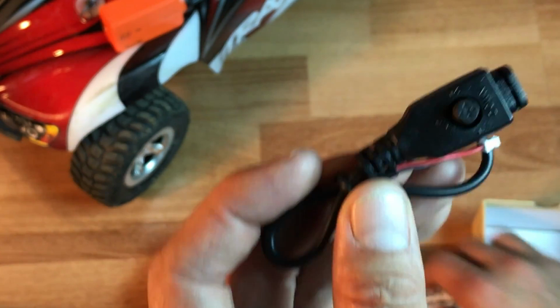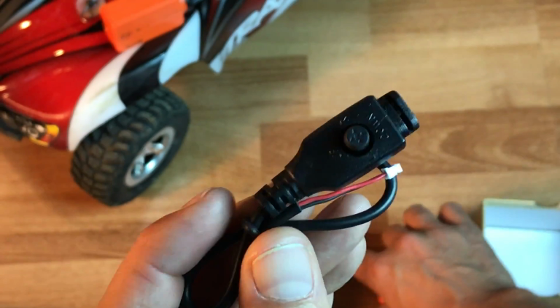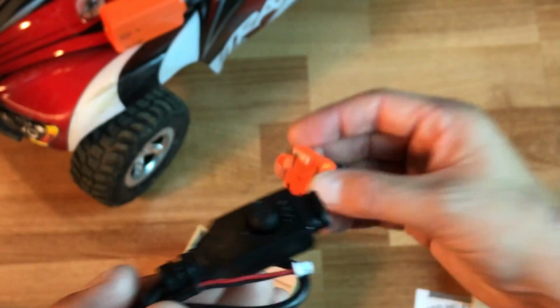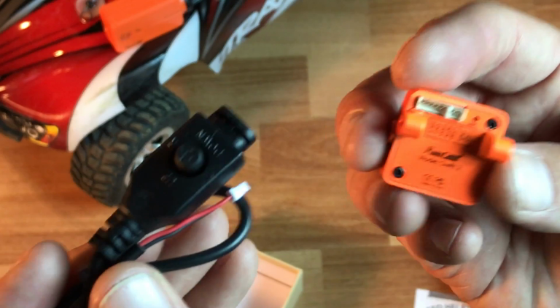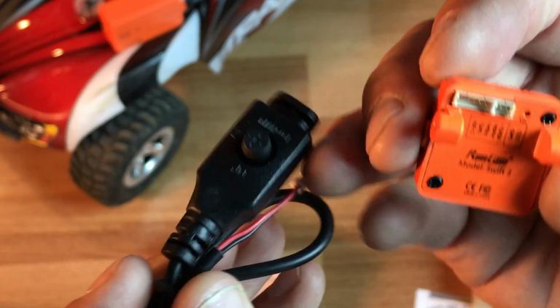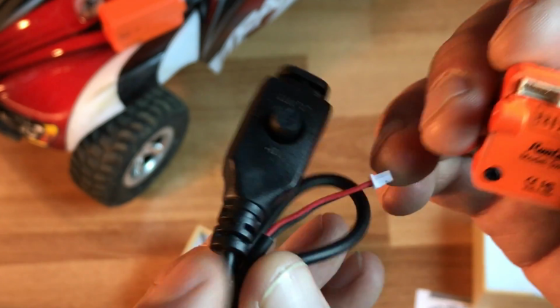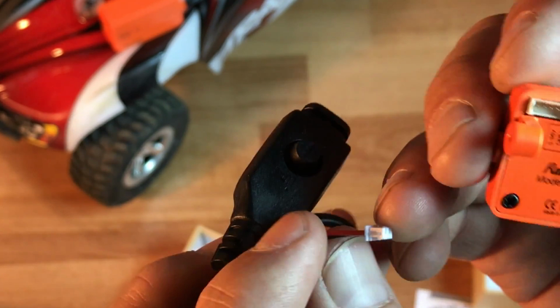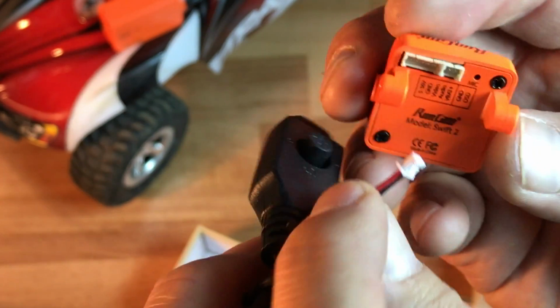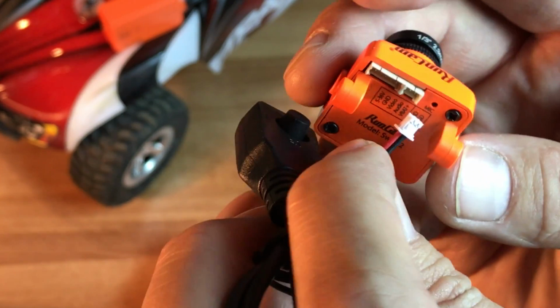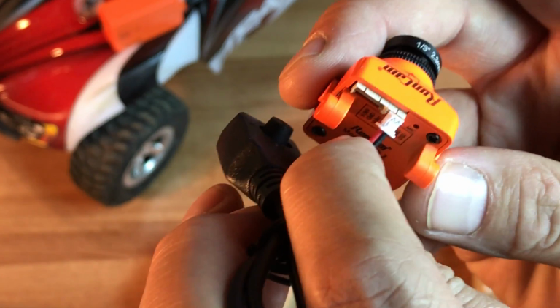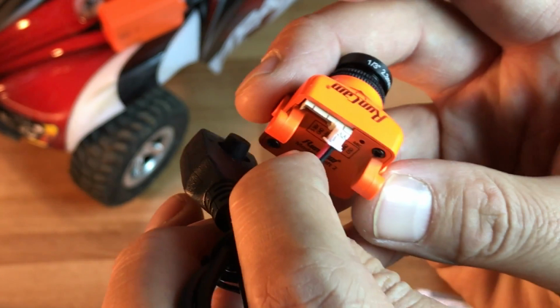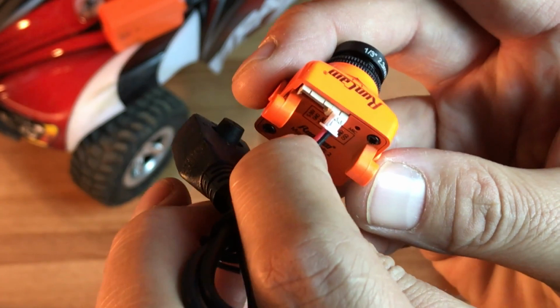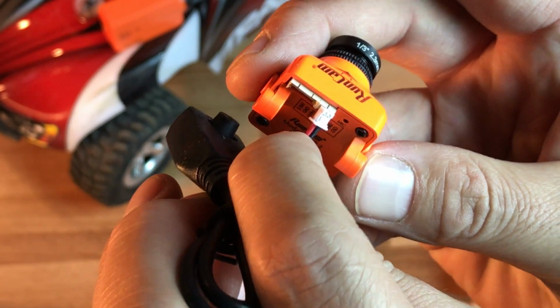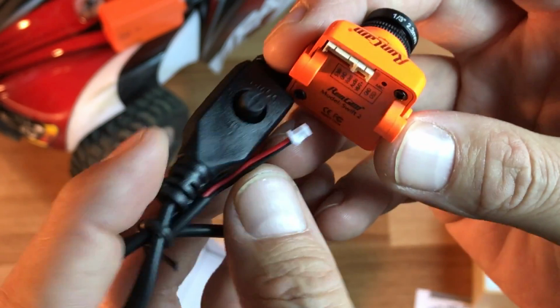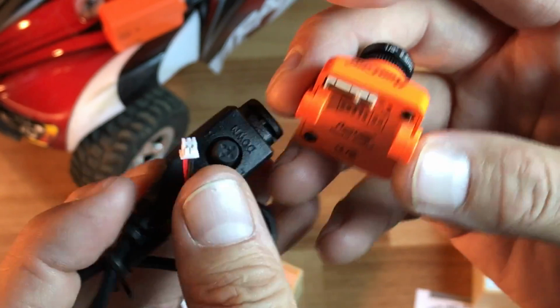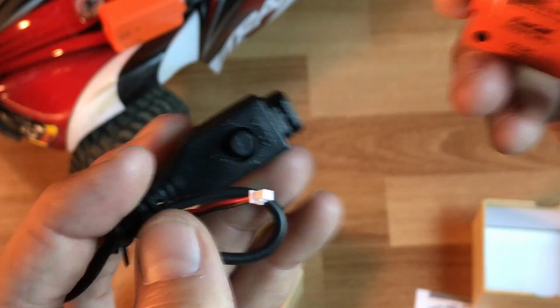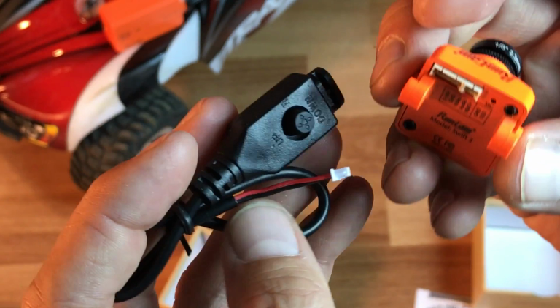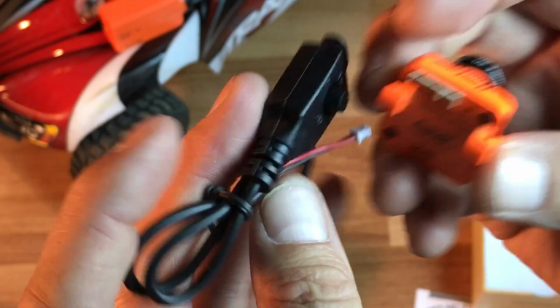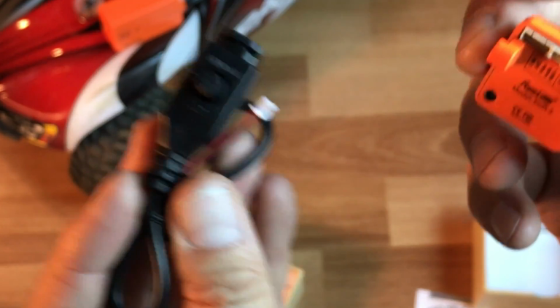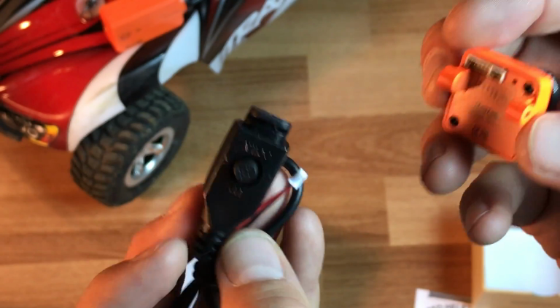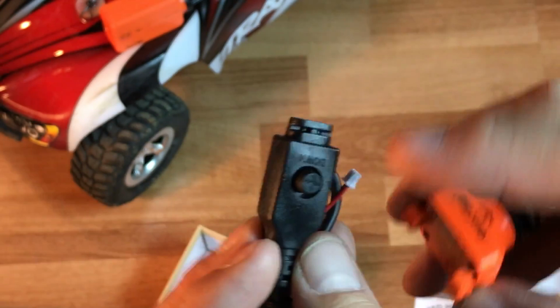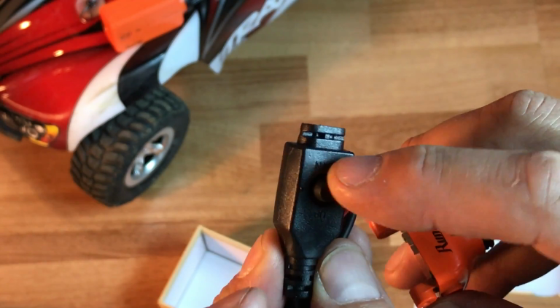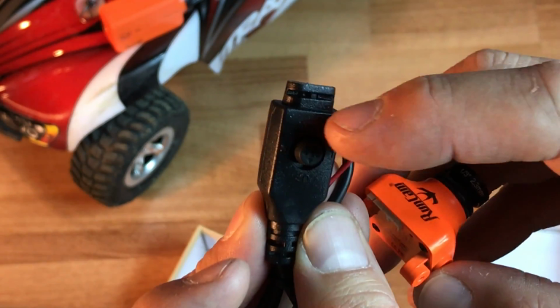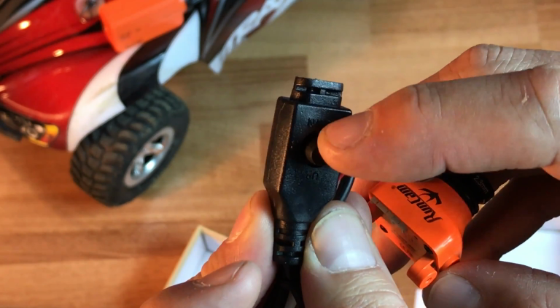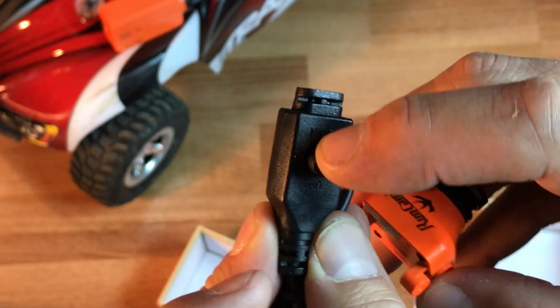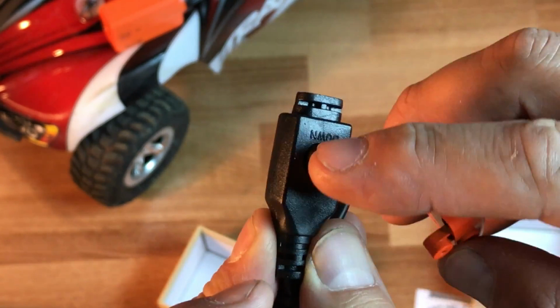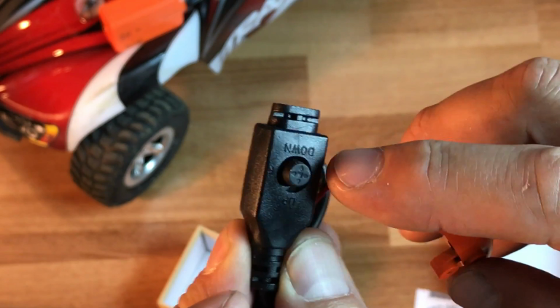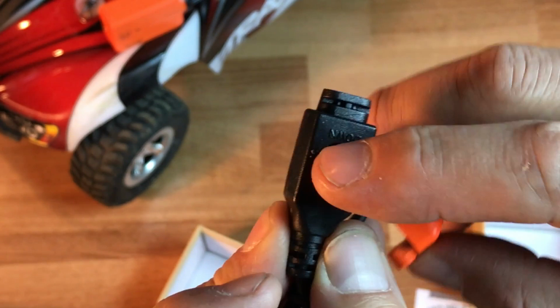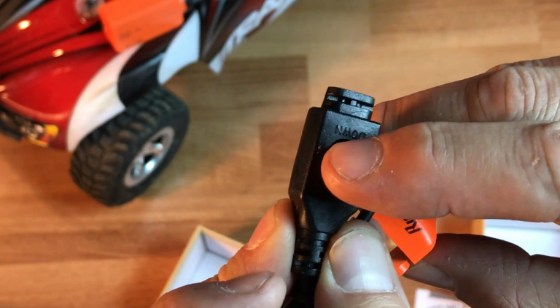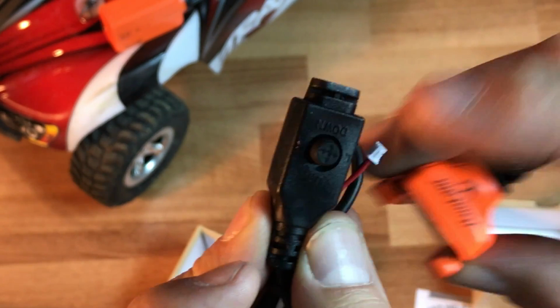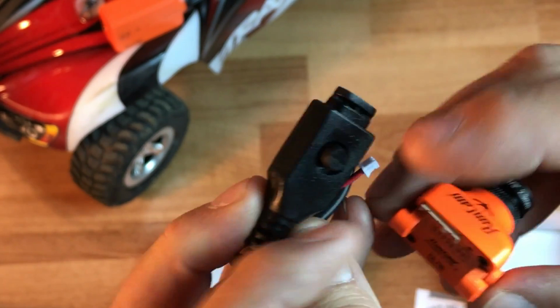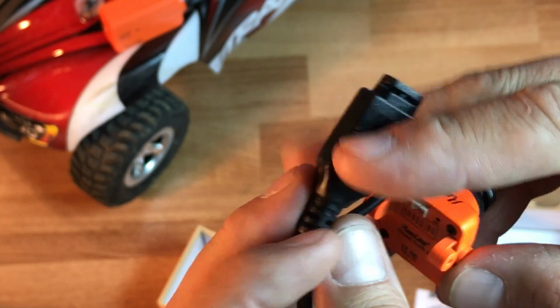This little controller — if you haven't seen Runcam menus before — plugs right in and you push the button to bring up the OSD controller. It has a joystick with up, down, left, right, and pushing down for selection as well.